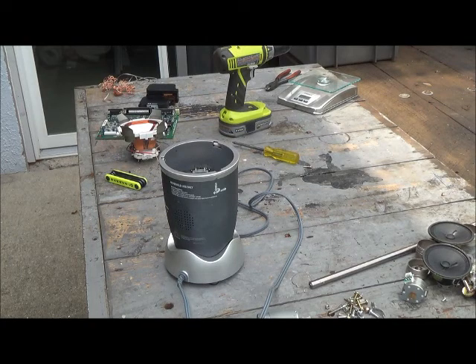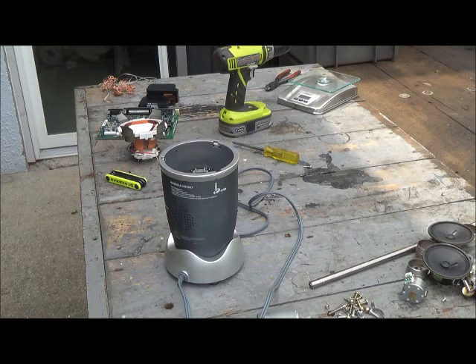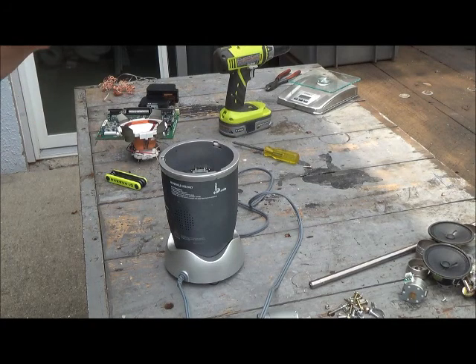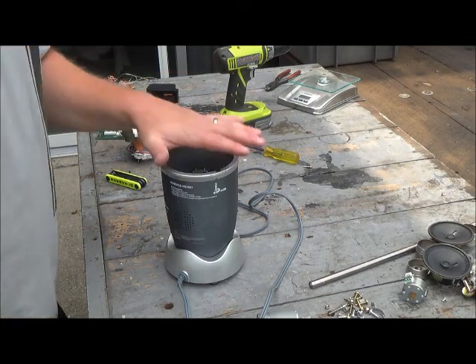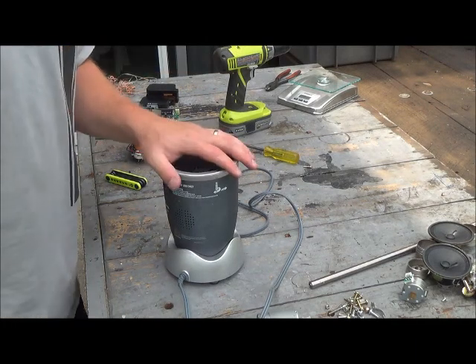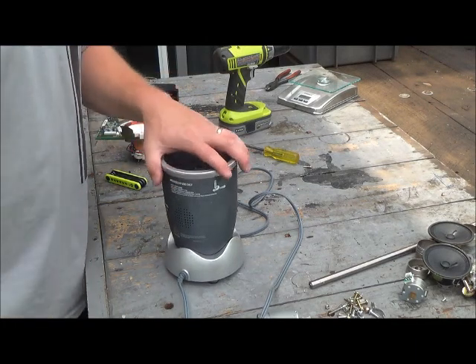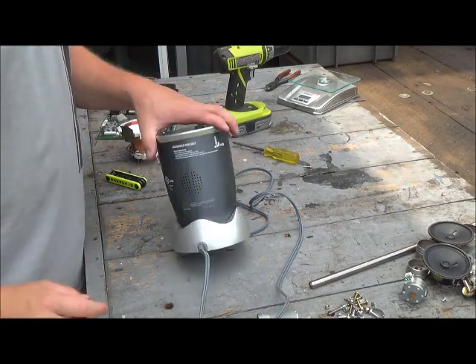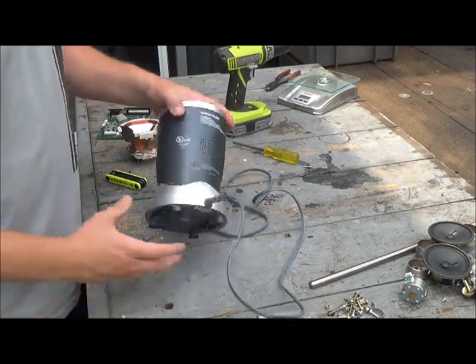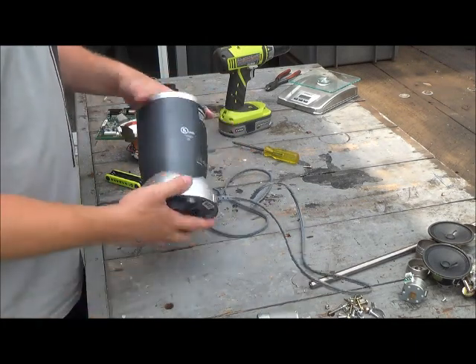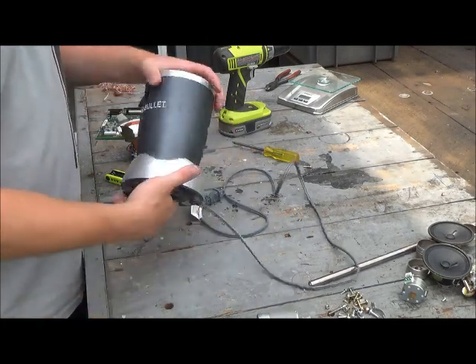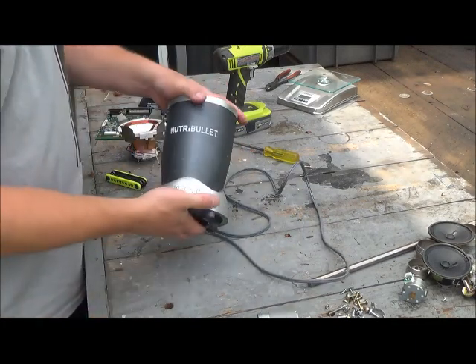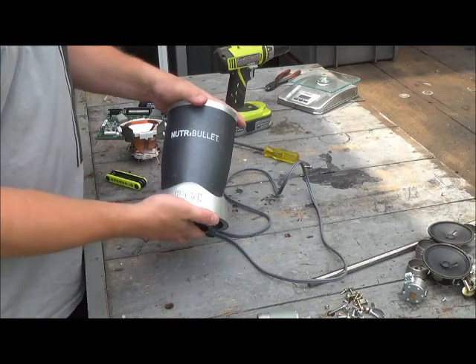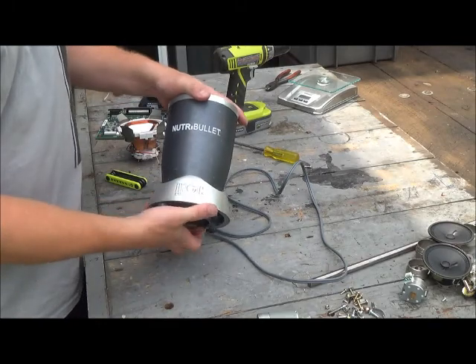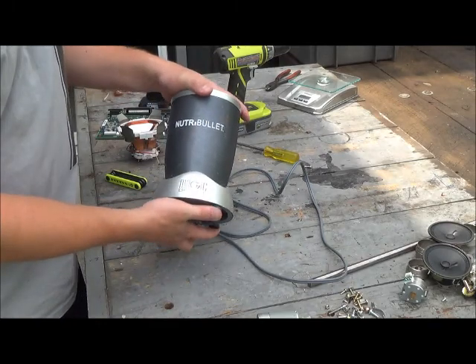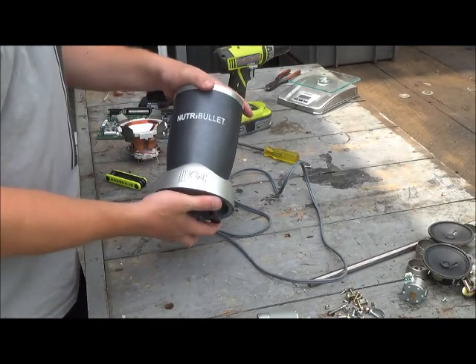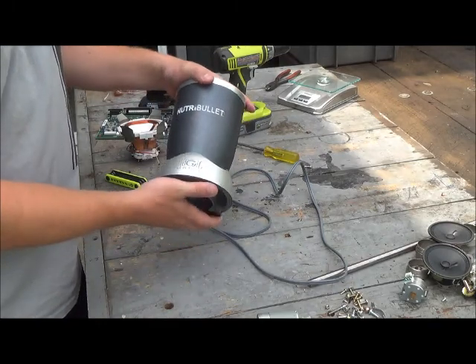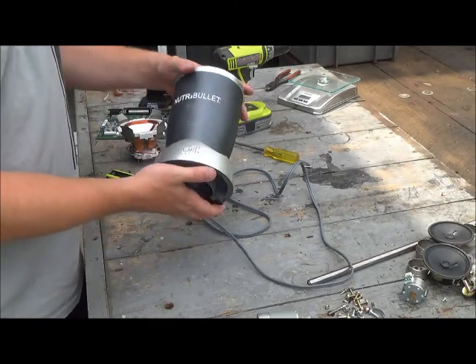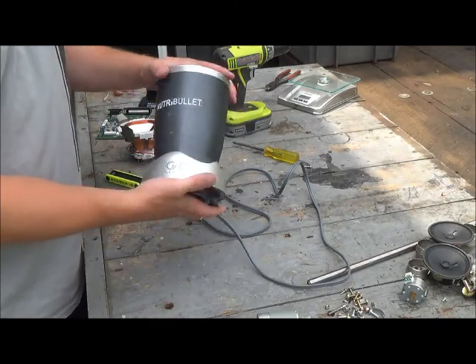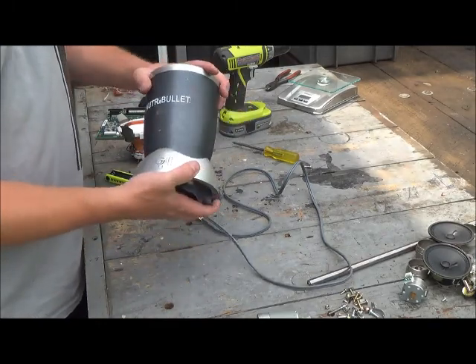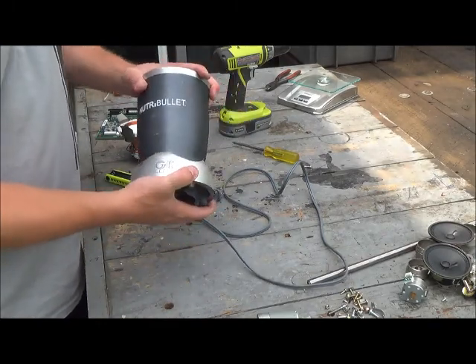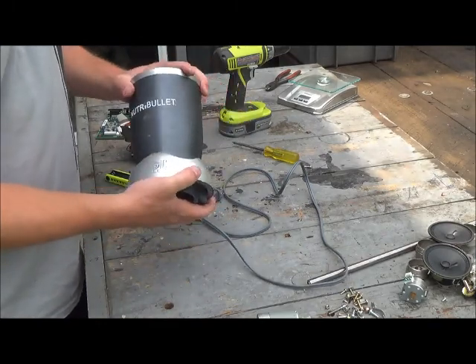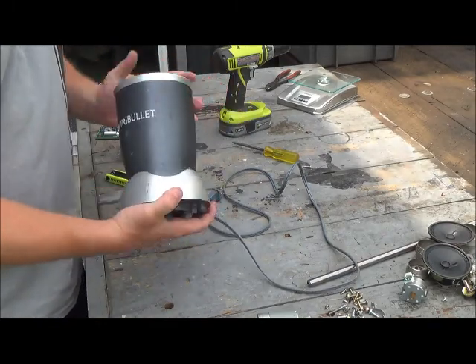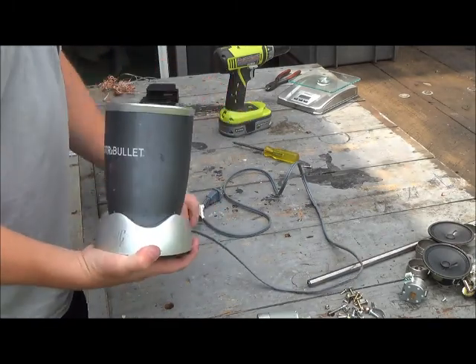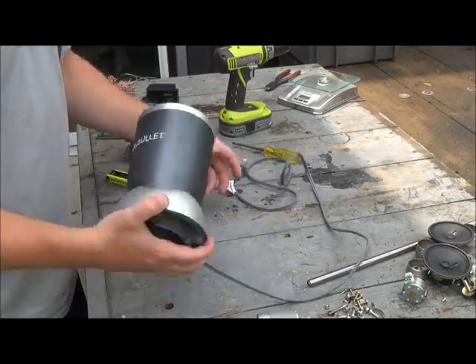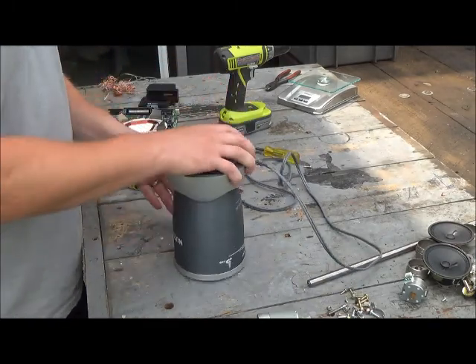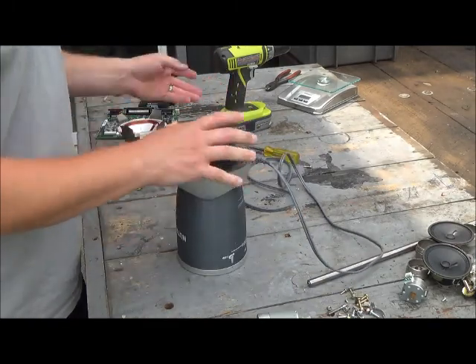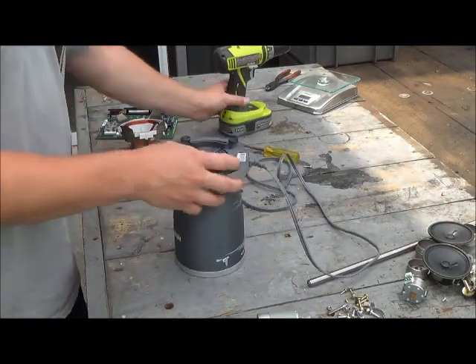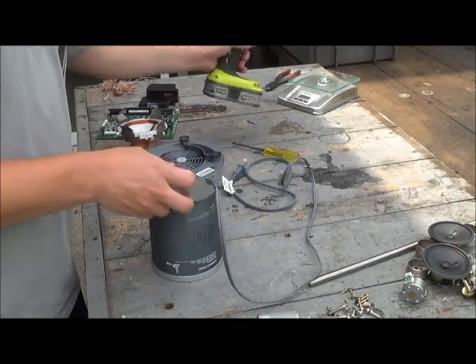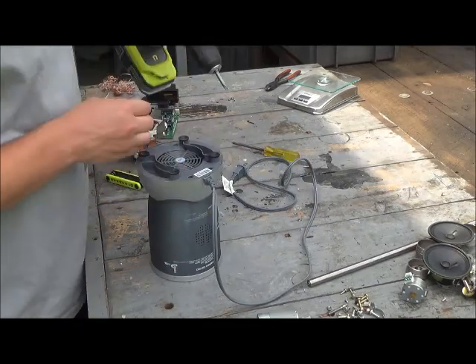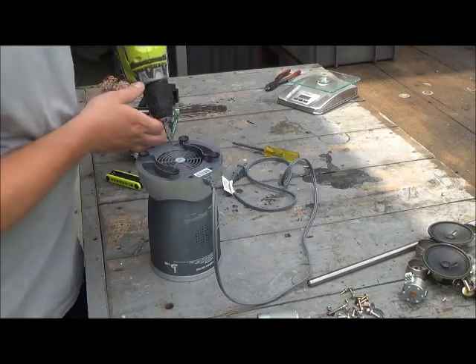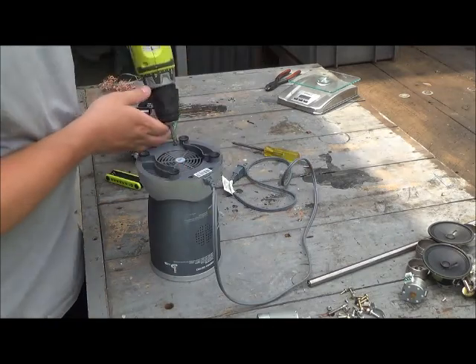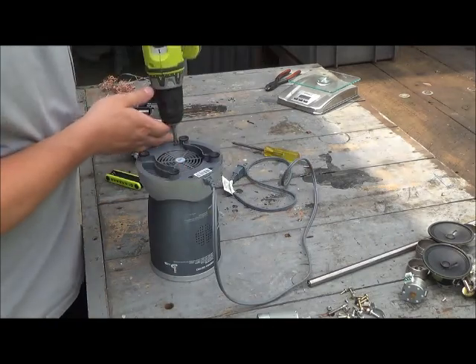Hey Scrappers, Robby2Scraps here. Got ourselves a Nutribullet, Magic Bullet. One of my buddies said this is broken, so he gave it to me to scrap.